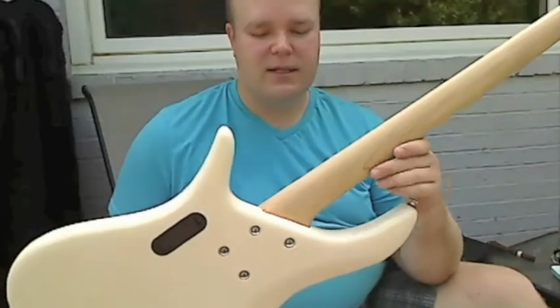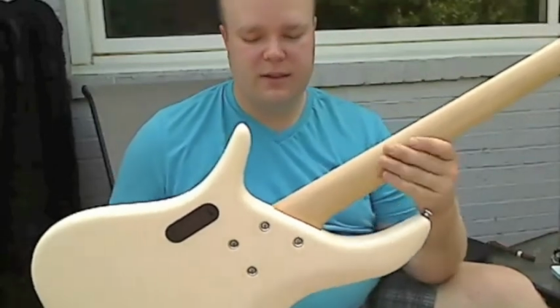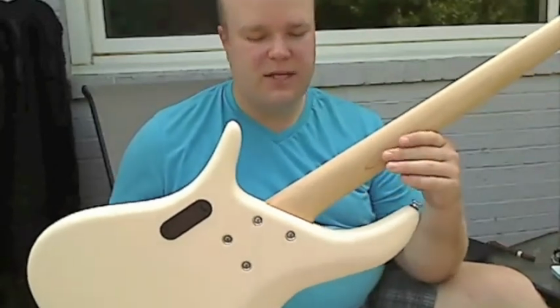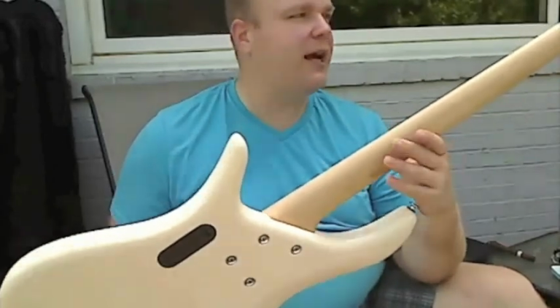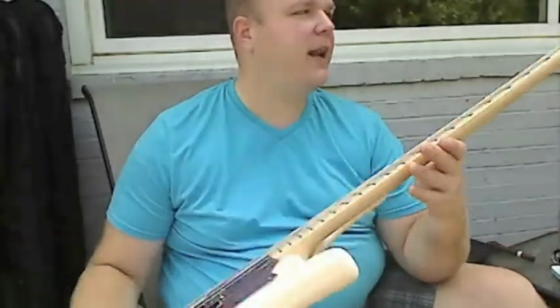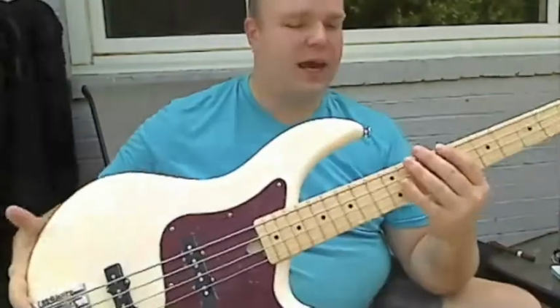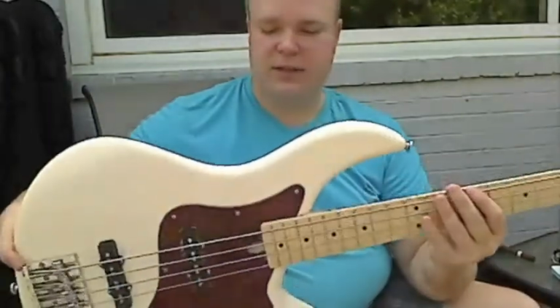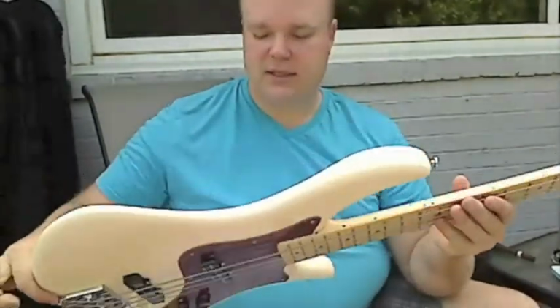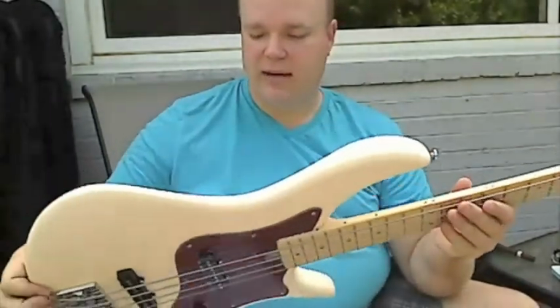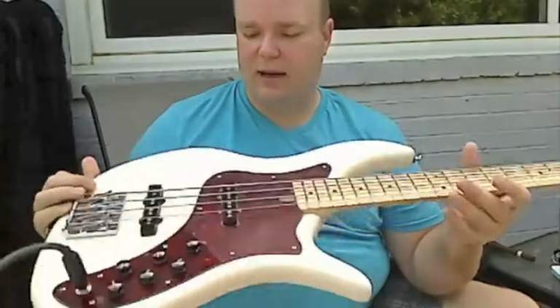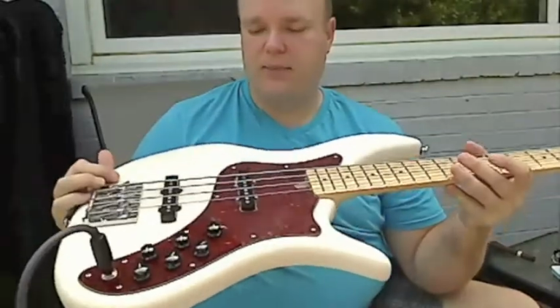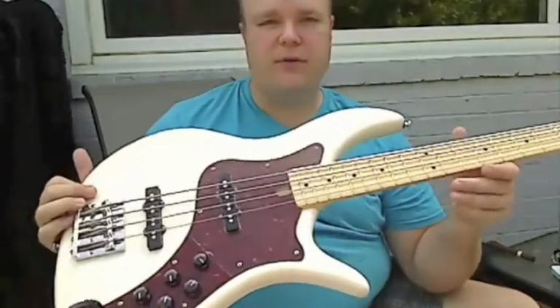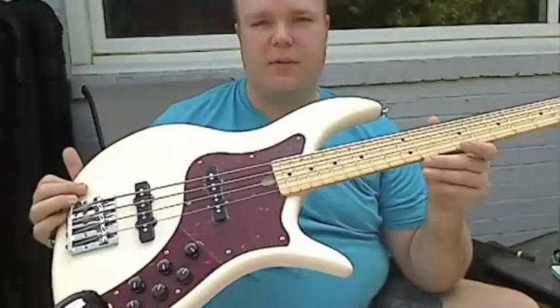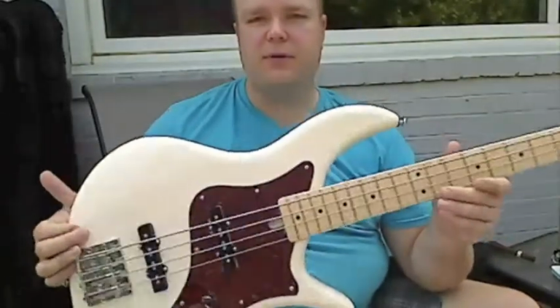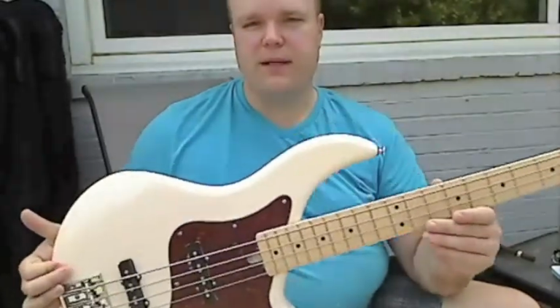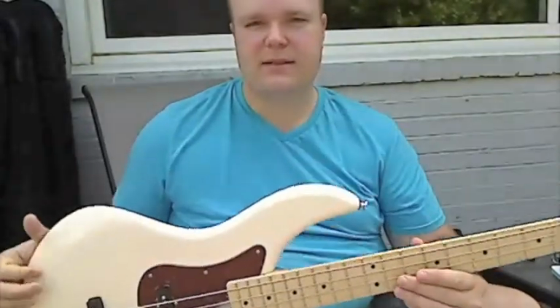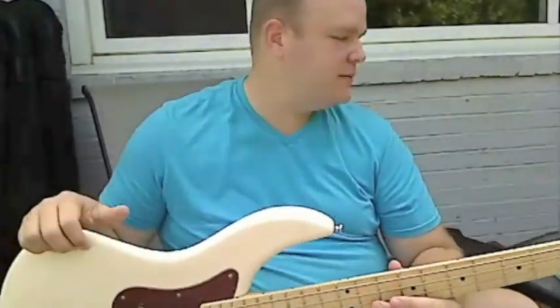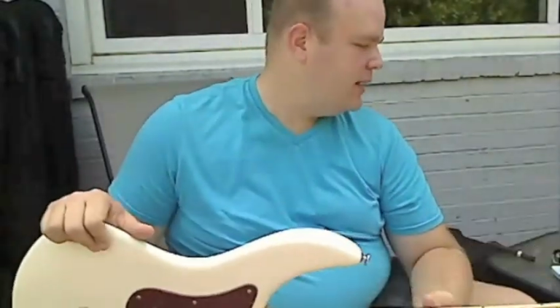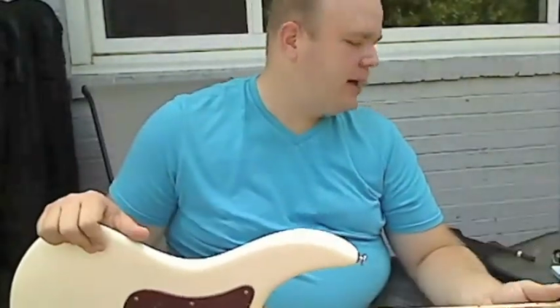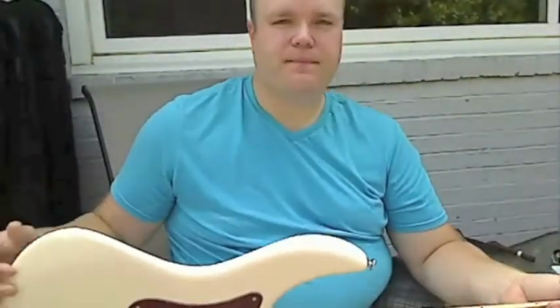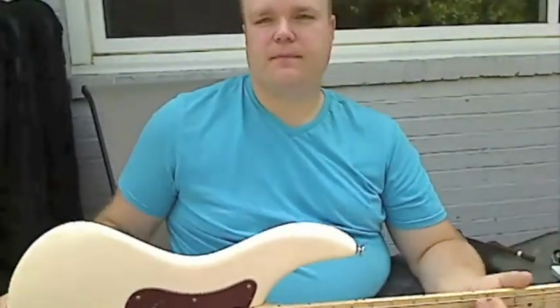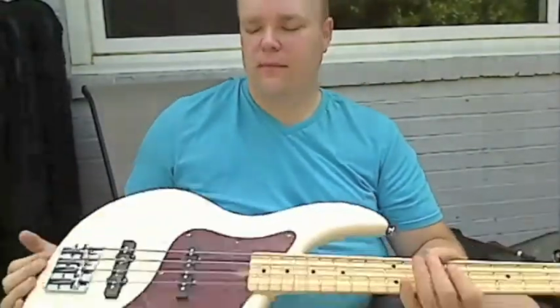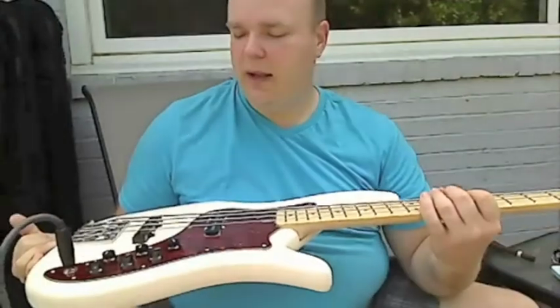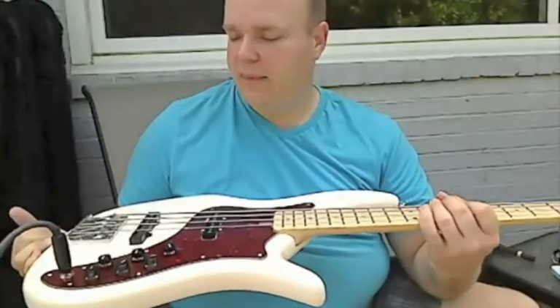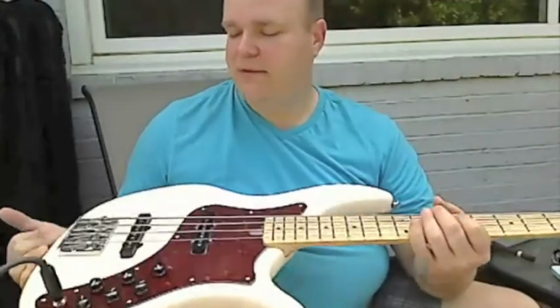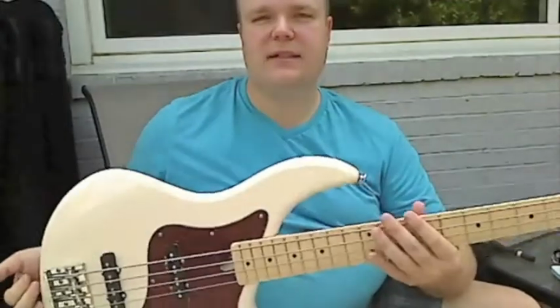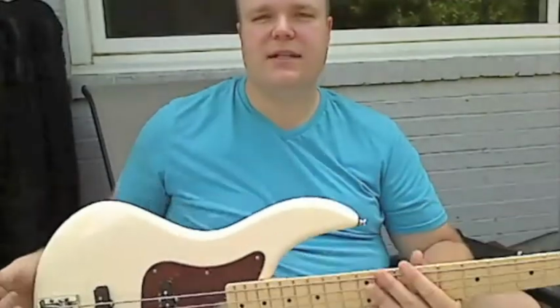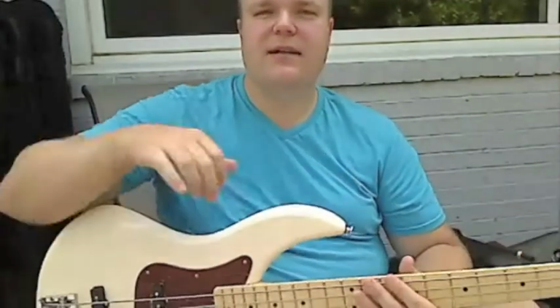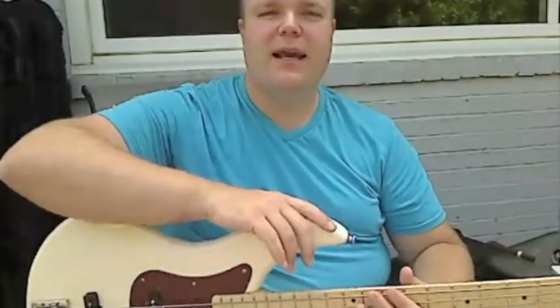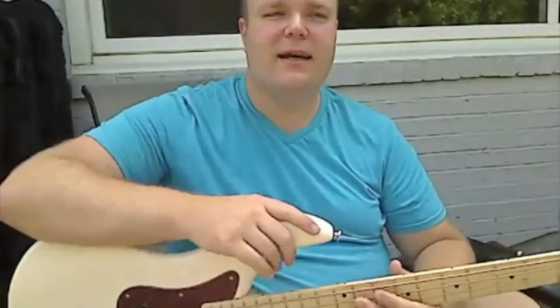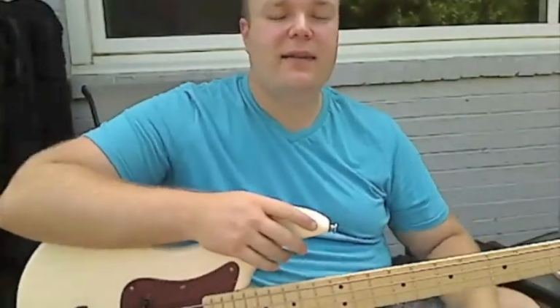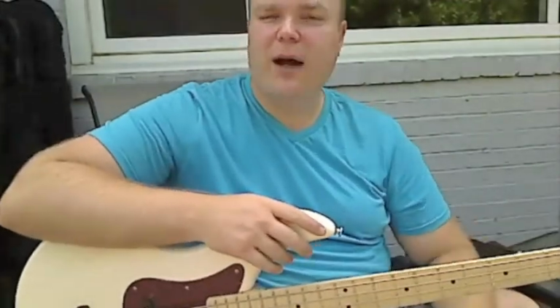So this bass will have that and it's really just out and out a beautiful, beautiful bass. So anyway, I'll play a few things and let you hear it and then you can go buy it.